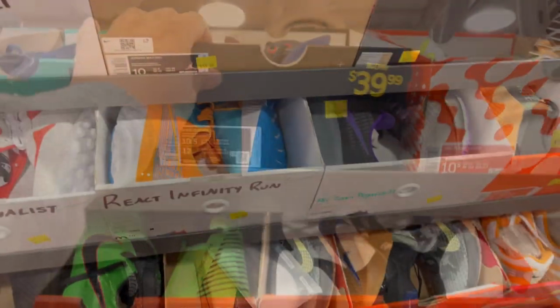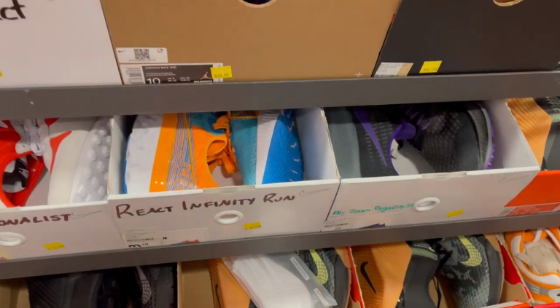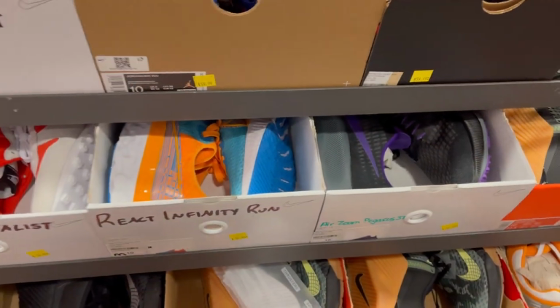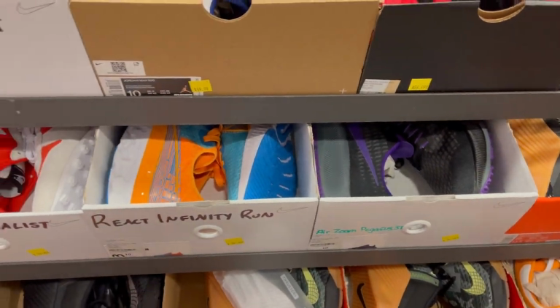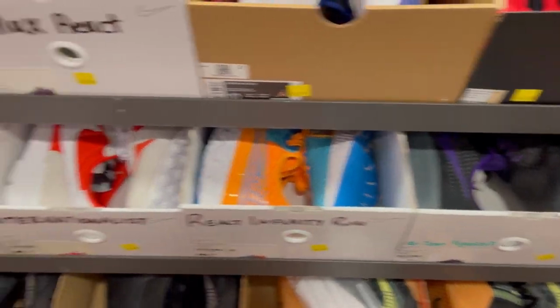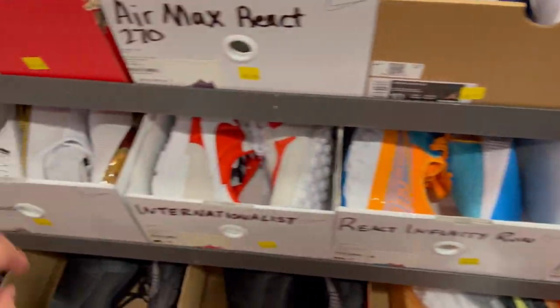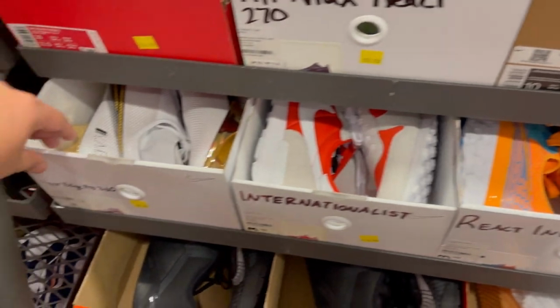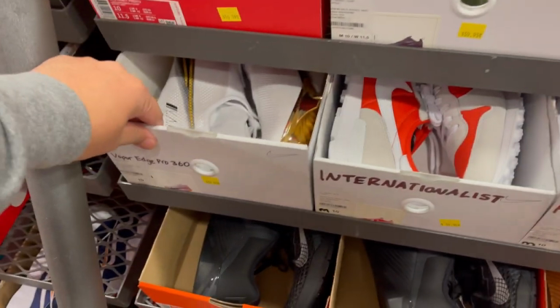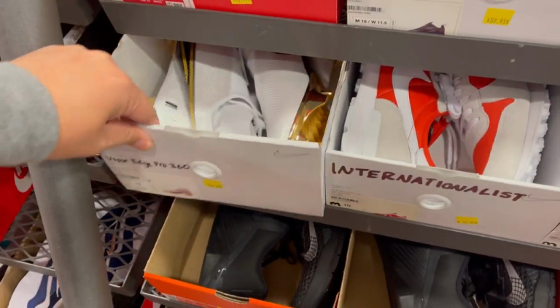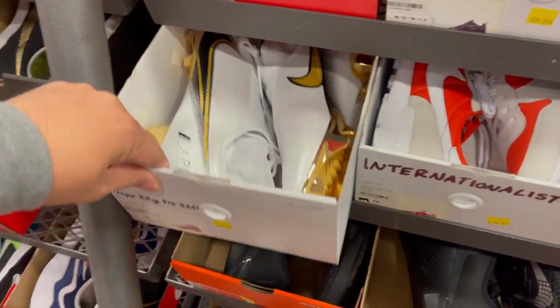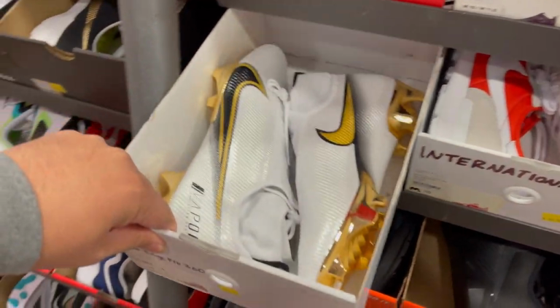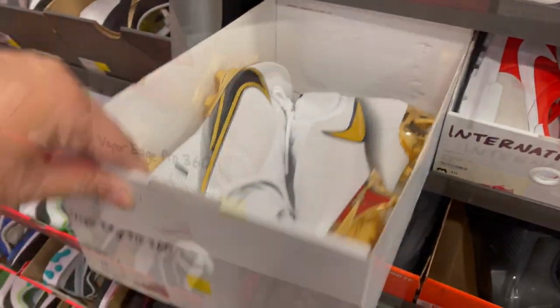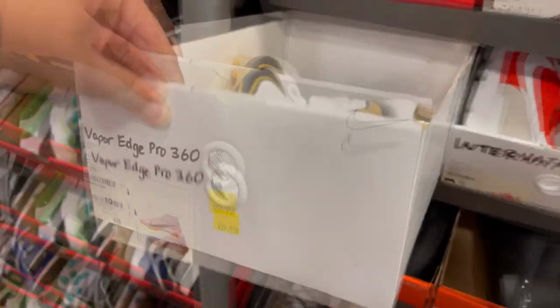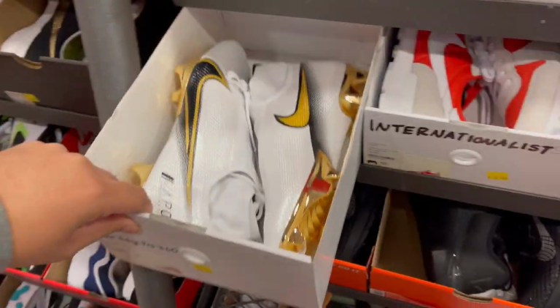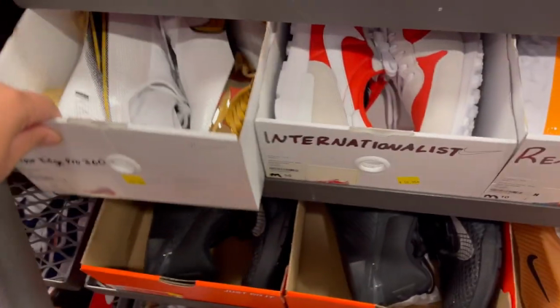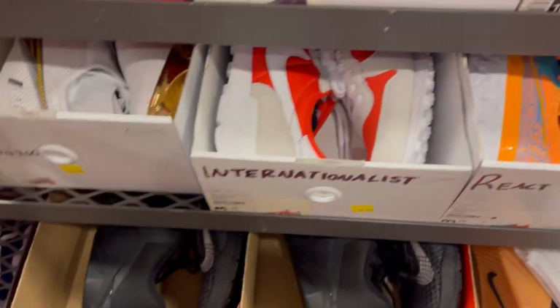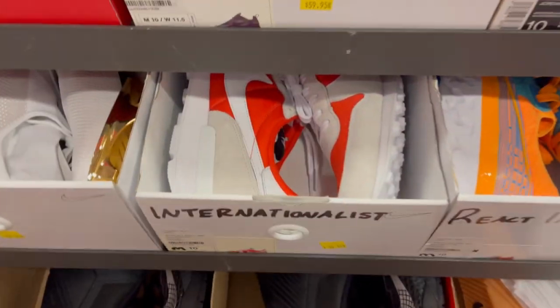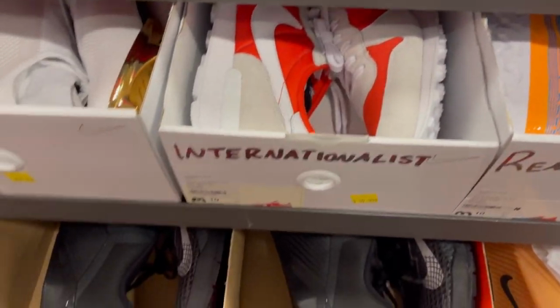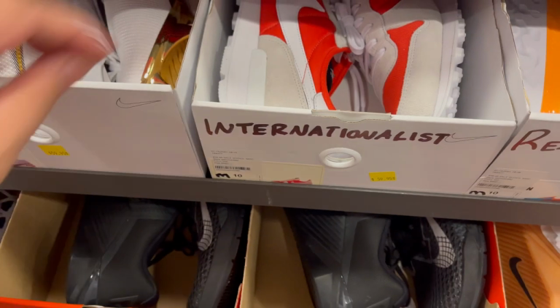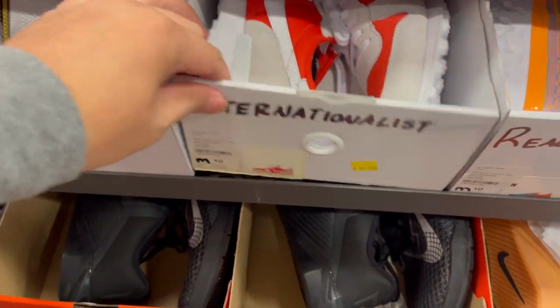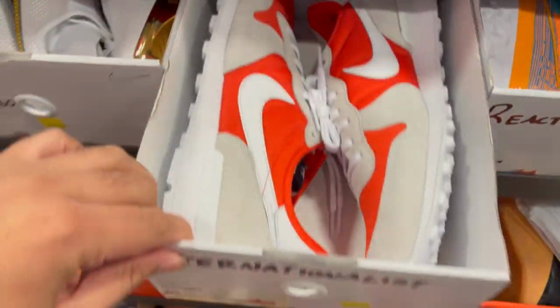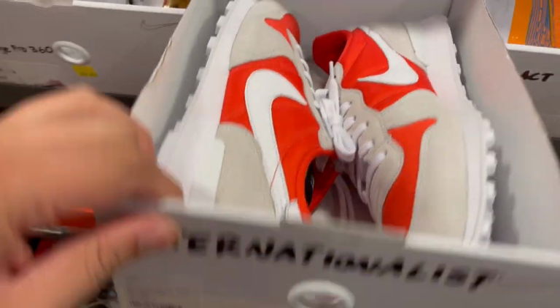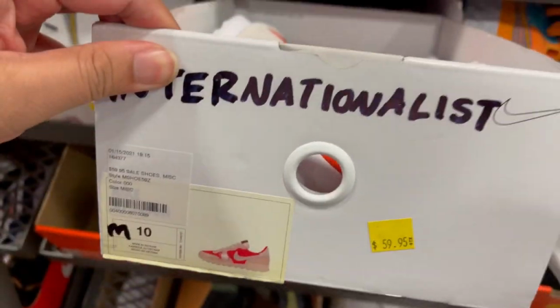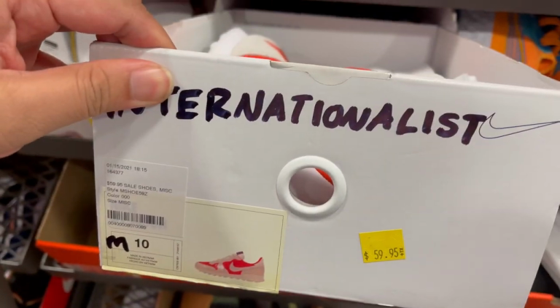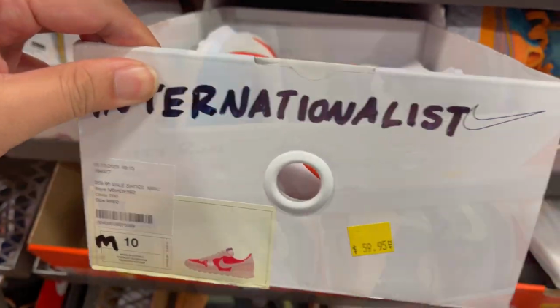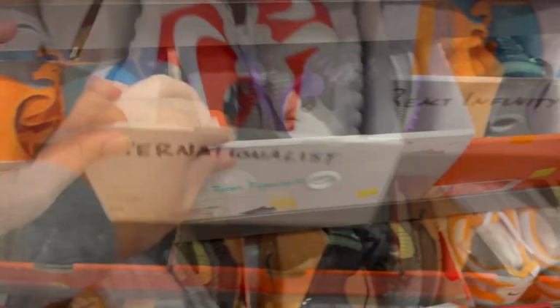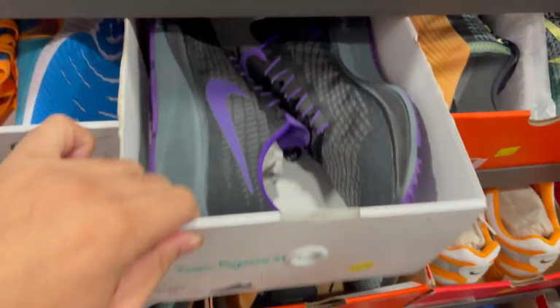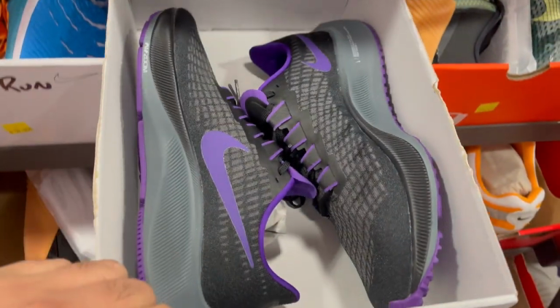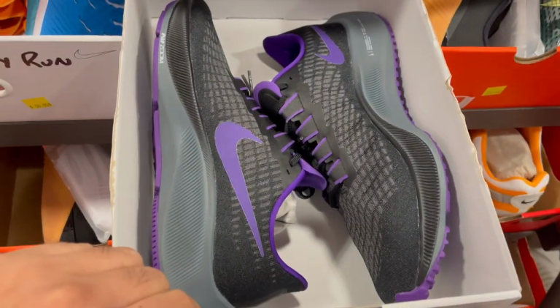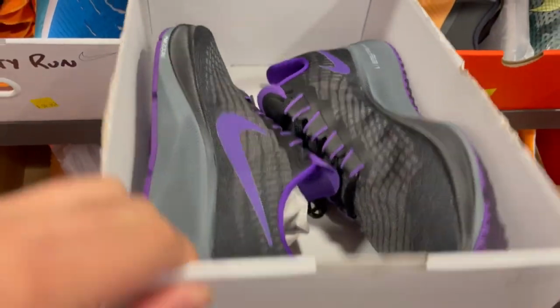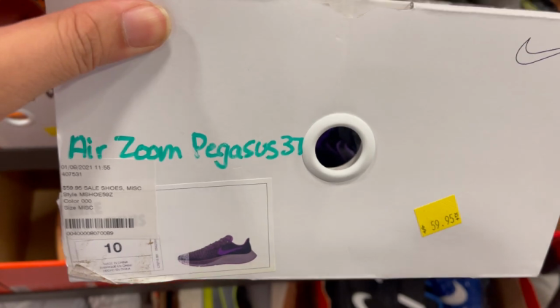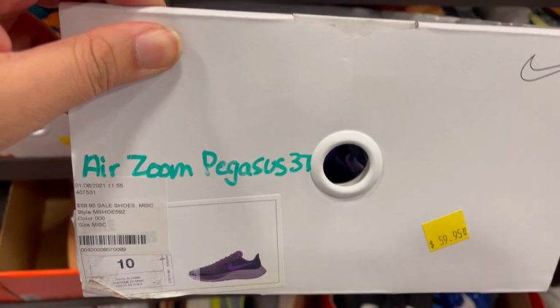So now we're in the size 10s. There's plenty of like the Nike Bayou. This is the Challenger — these are the 37s. And the Nike Bayou.